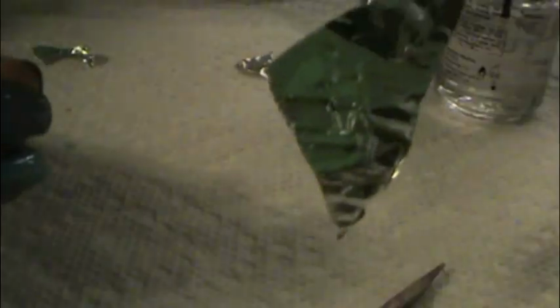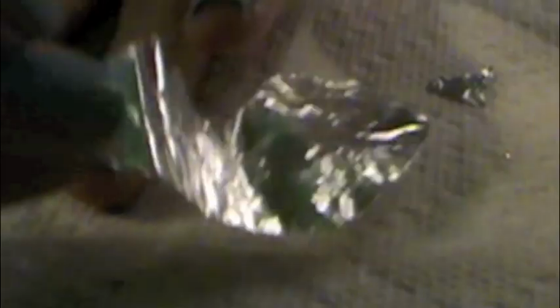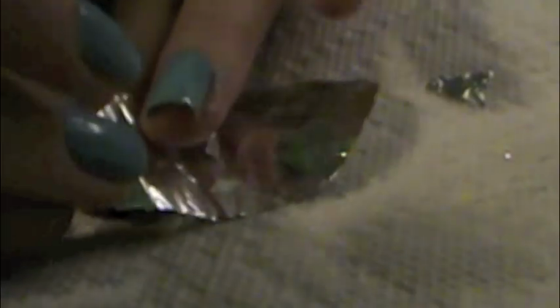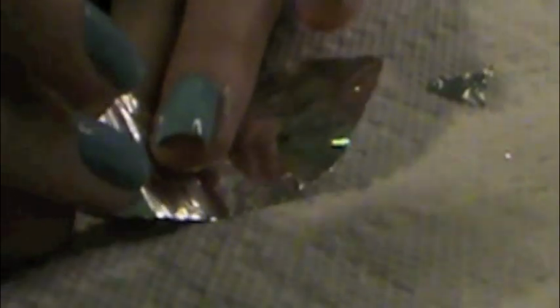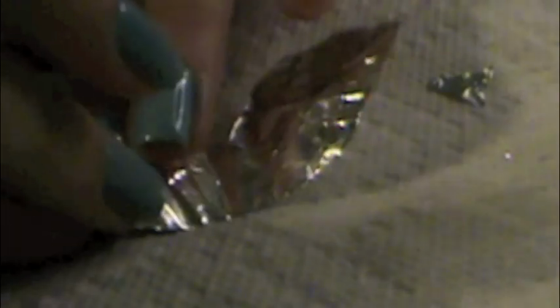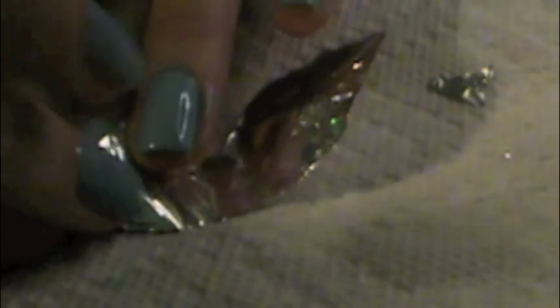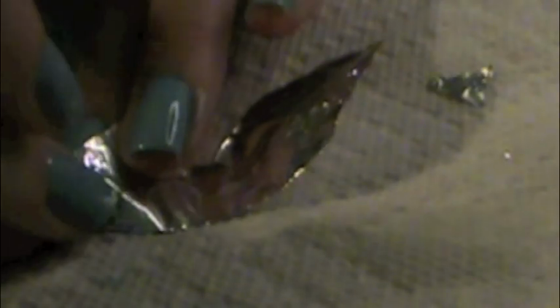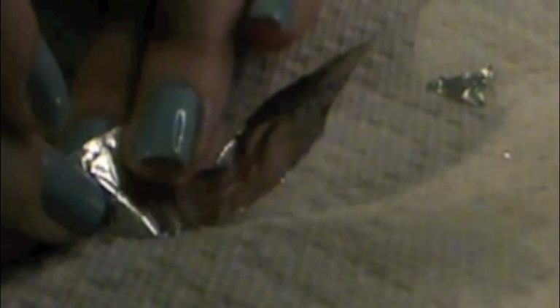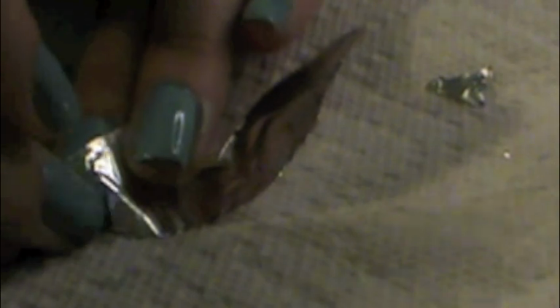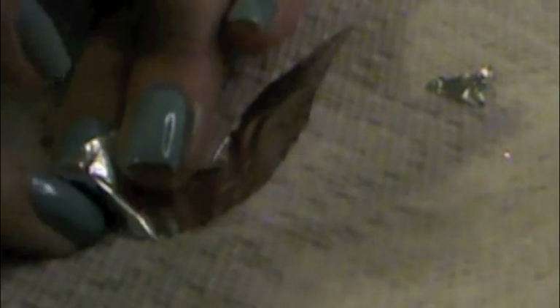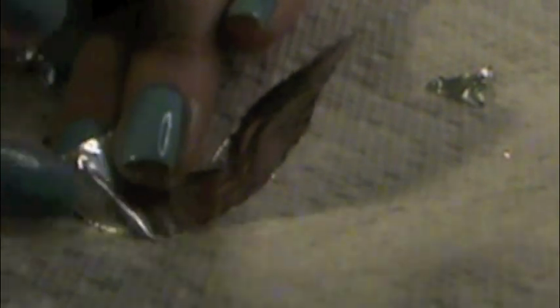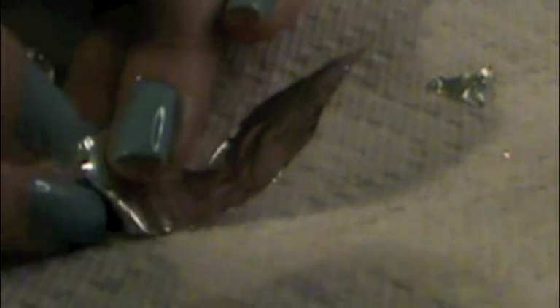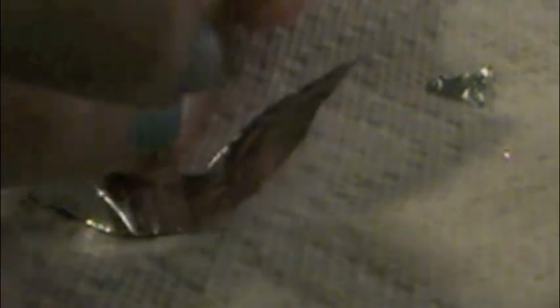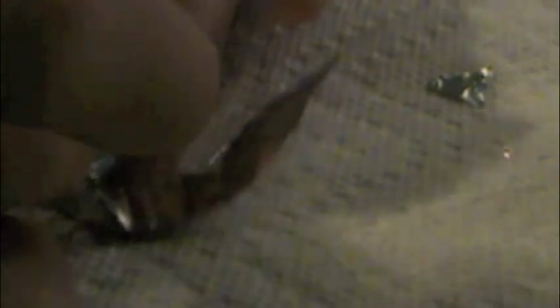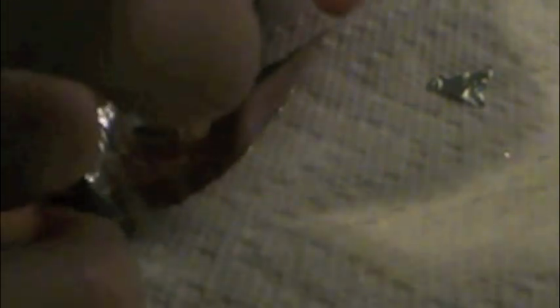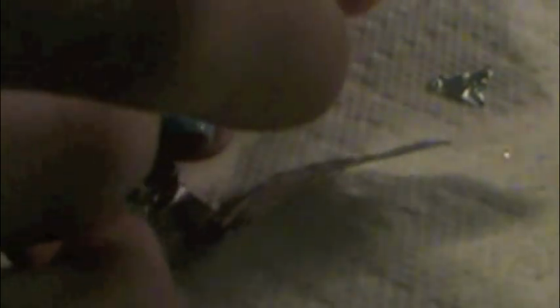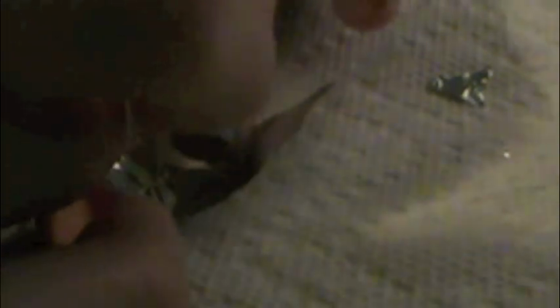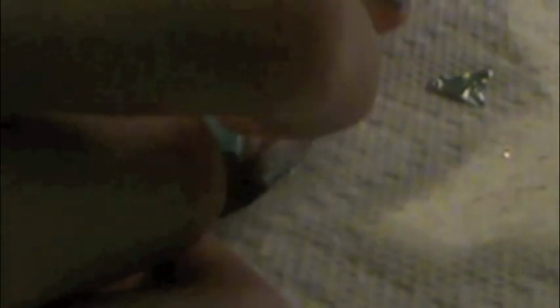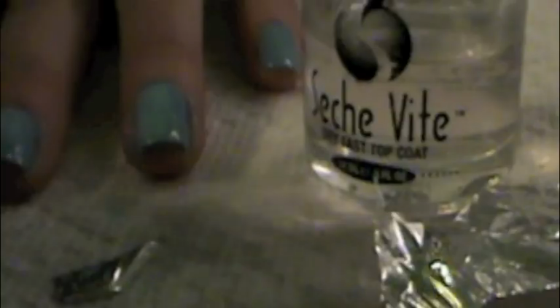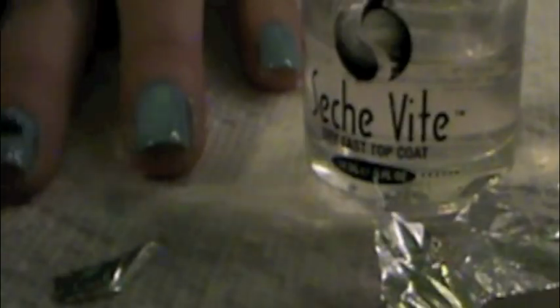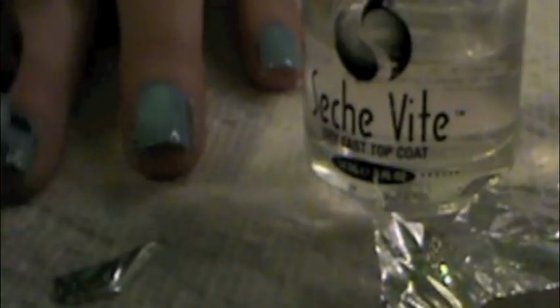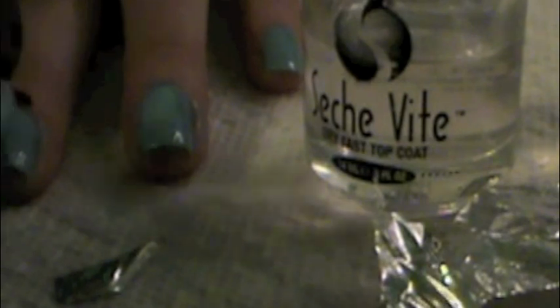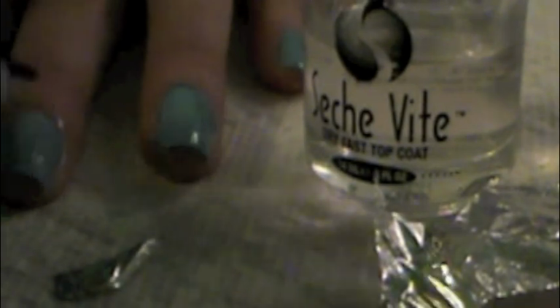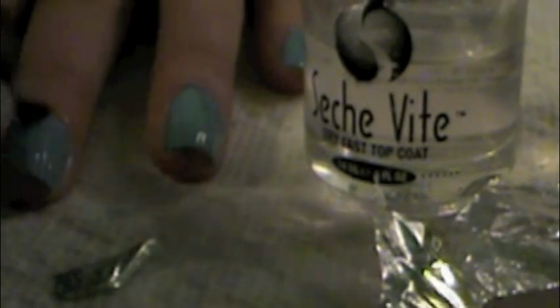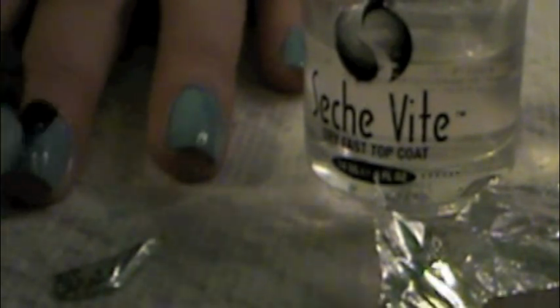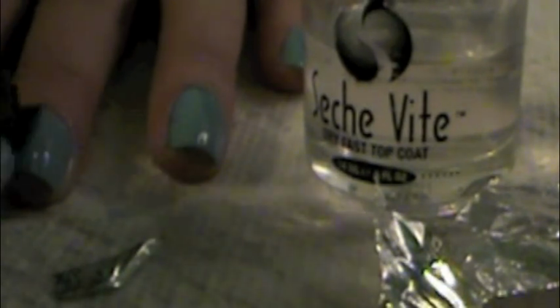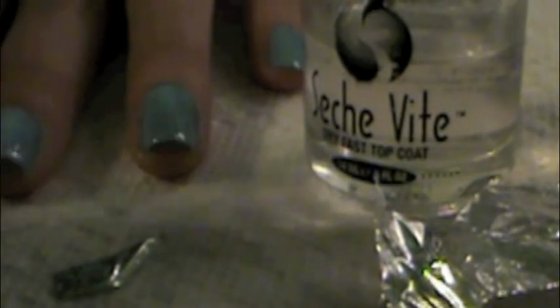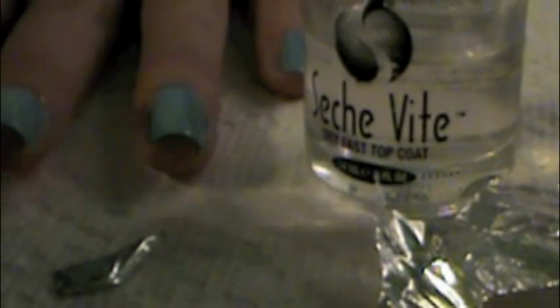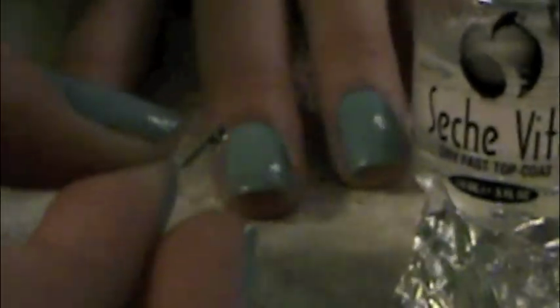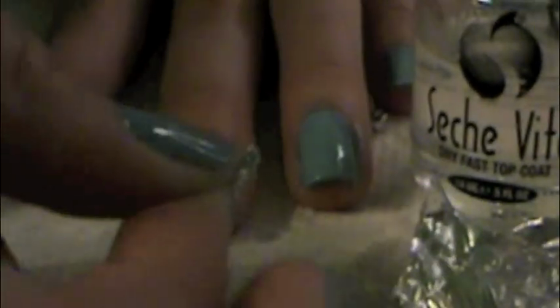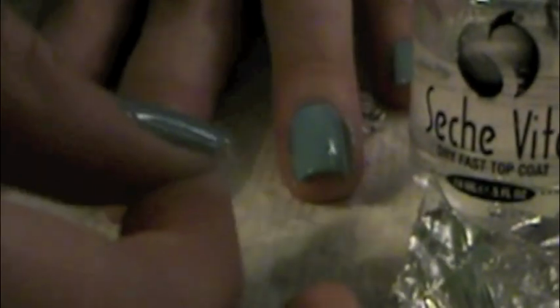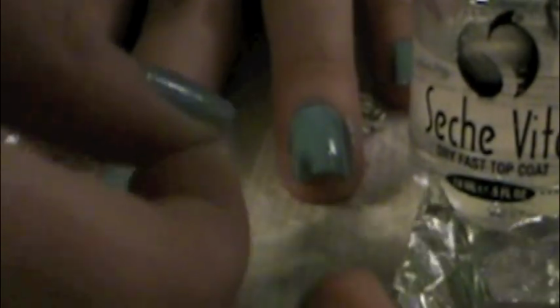Then you're going to cut out a piece of tinfoil and kind of shape it to your nail. I did half of my nails like a triangle, and once you're happy with that you're going to cut it out and then apply some top coat to your nails so that it has something to stick to.